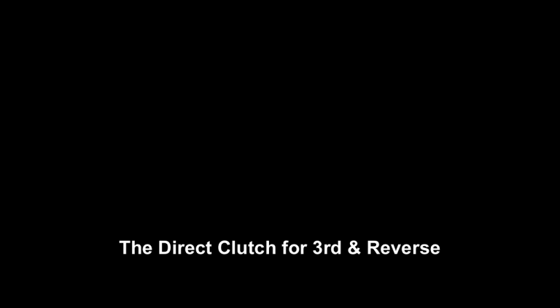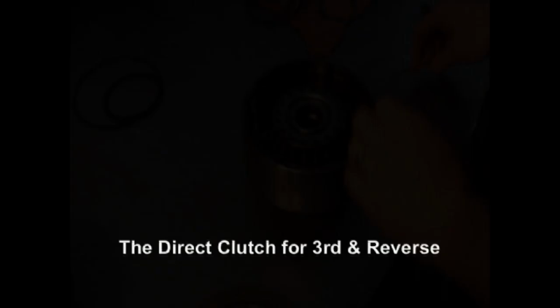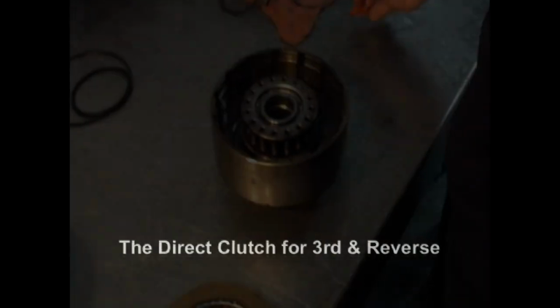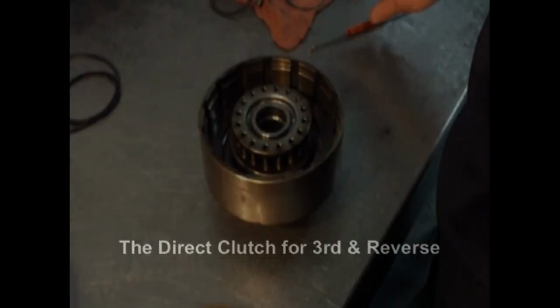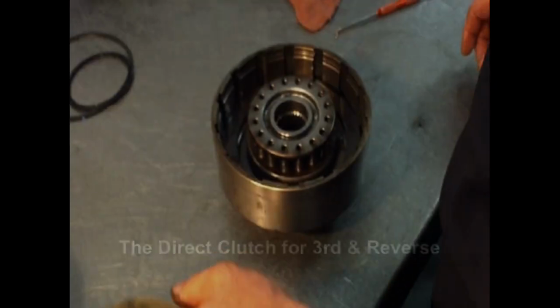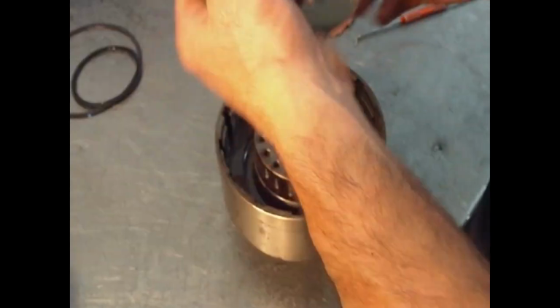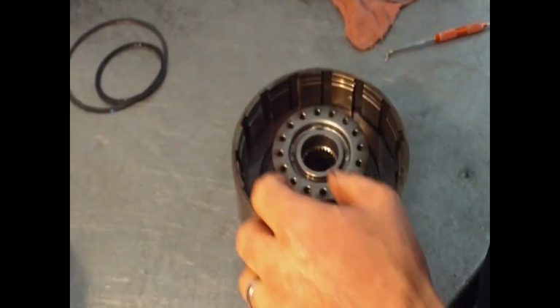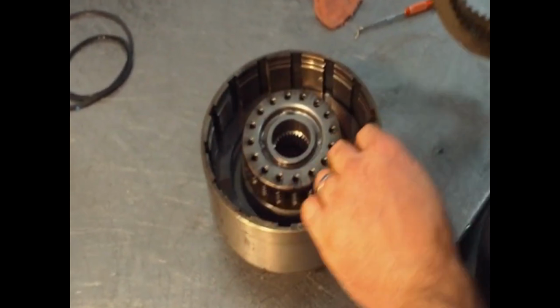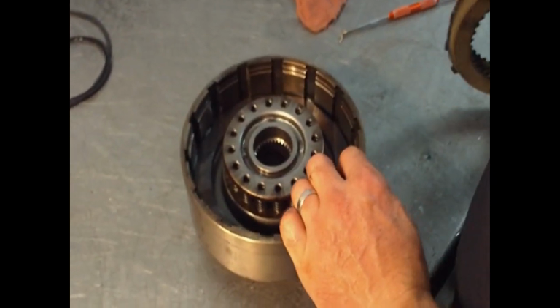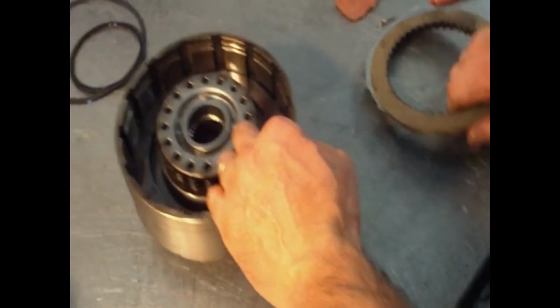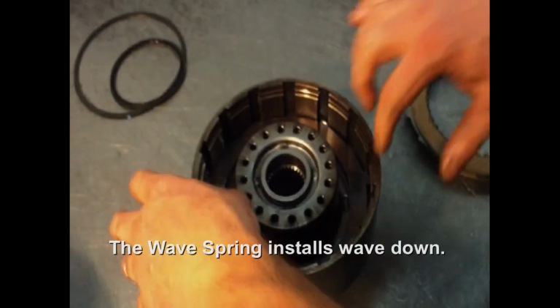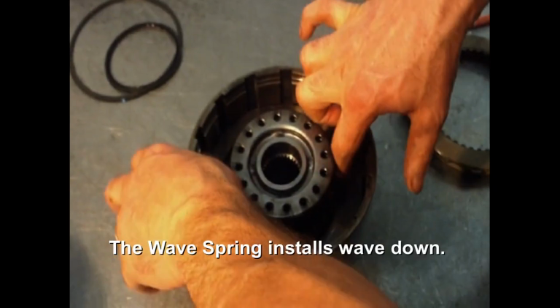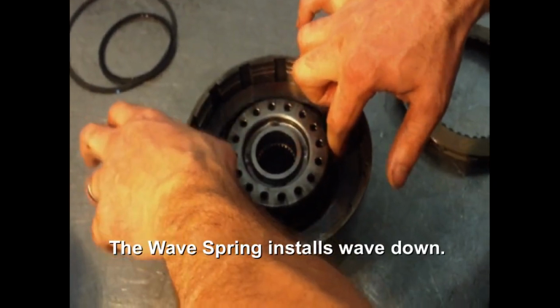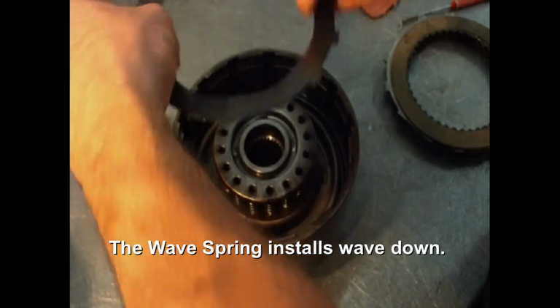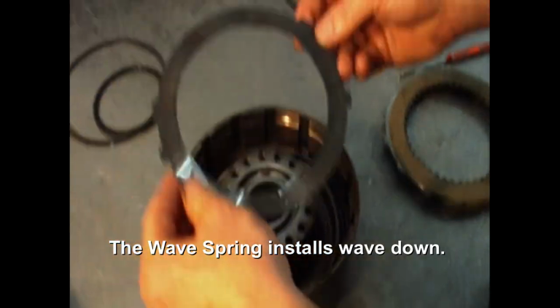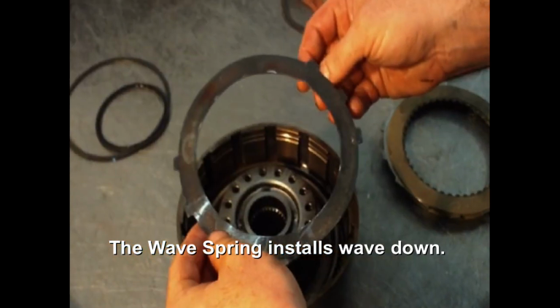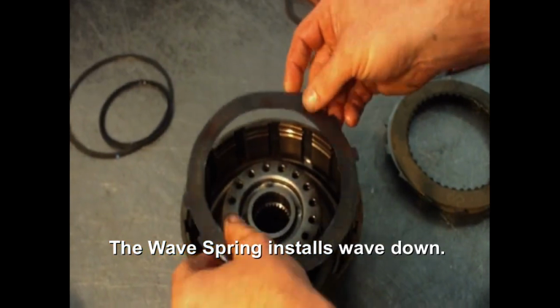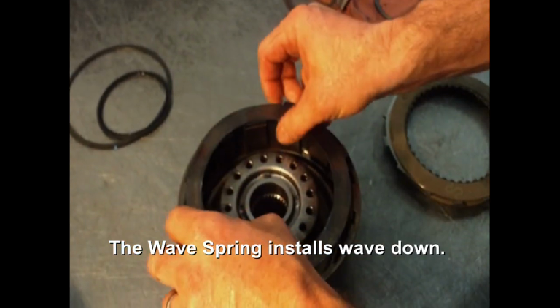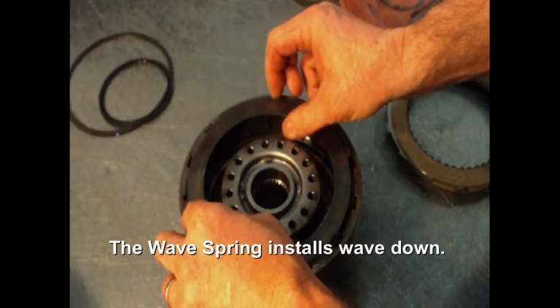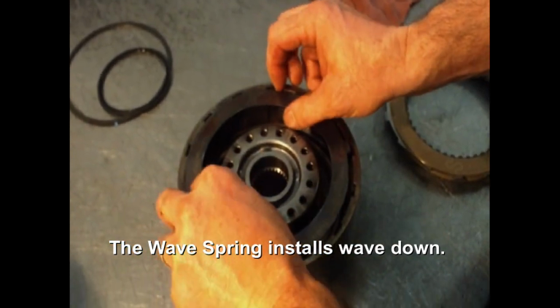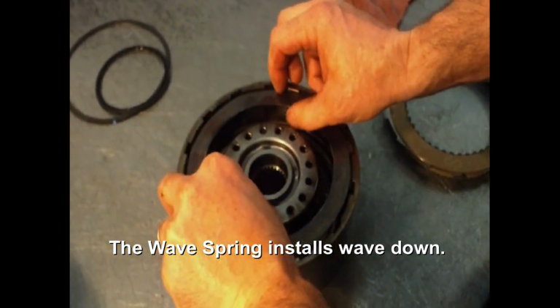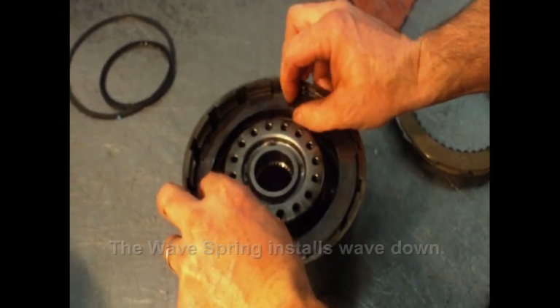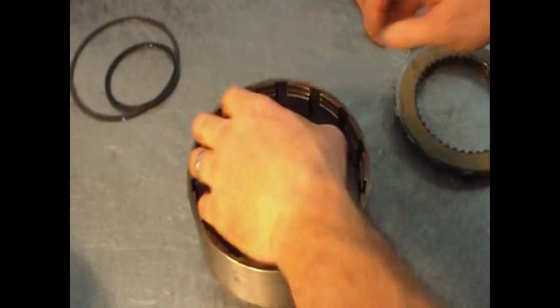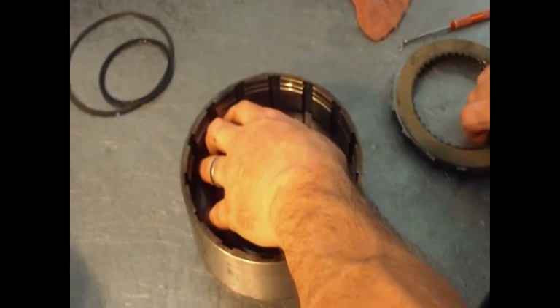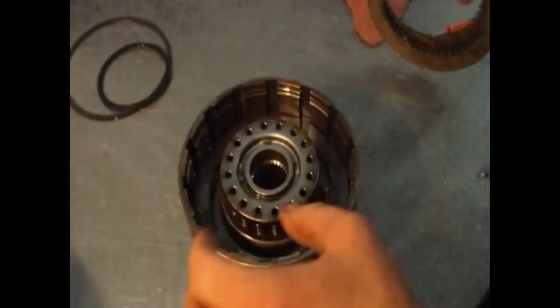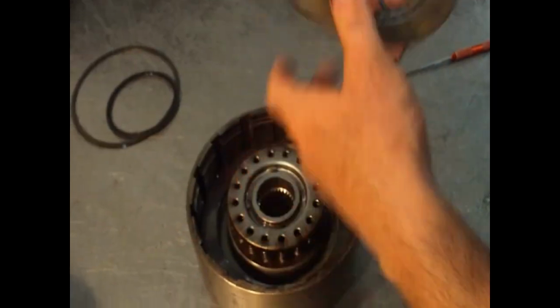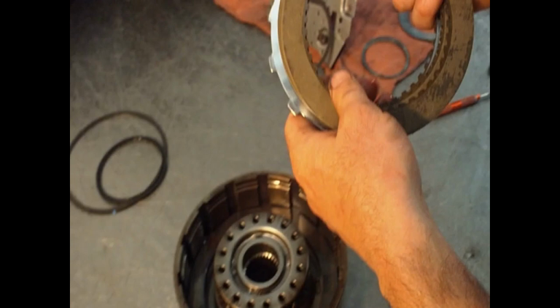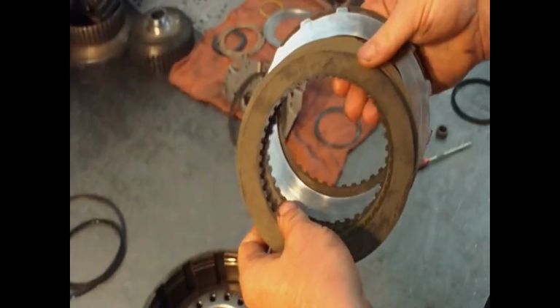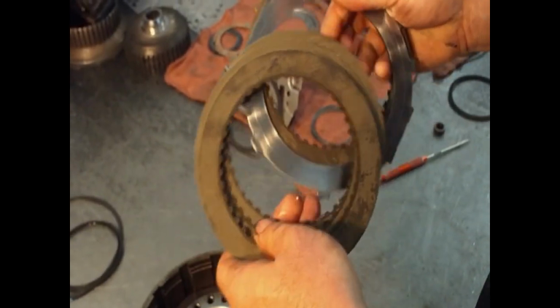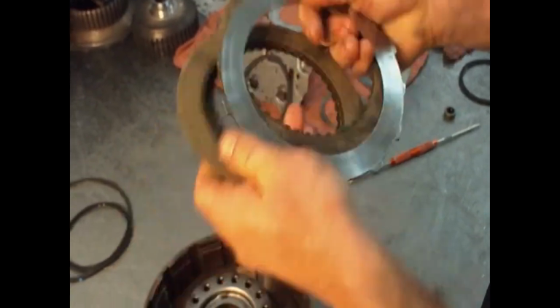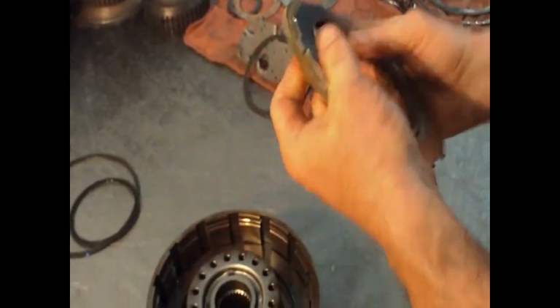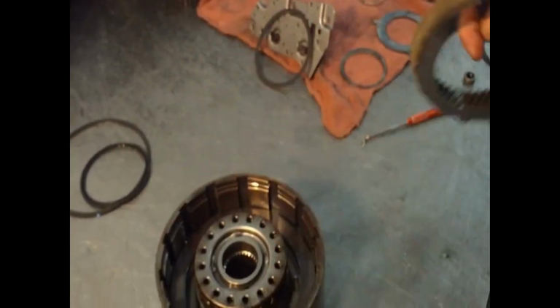This is our direct clutch on the third and reverse. It also has a wave spring. We'll install that. We need to get our steel plates first.